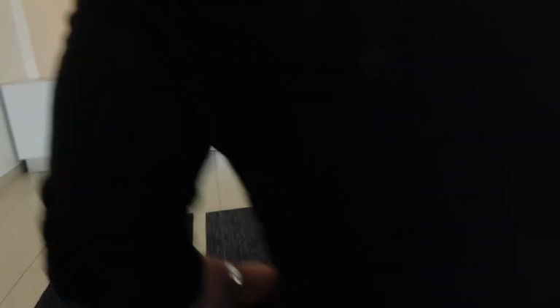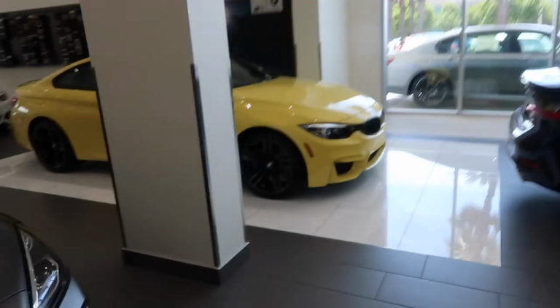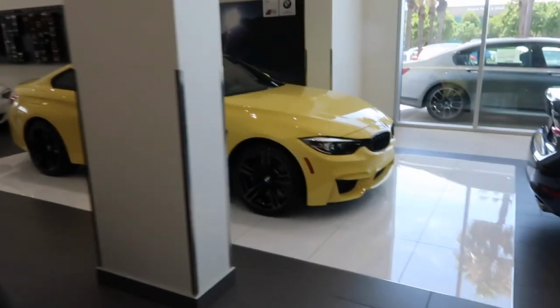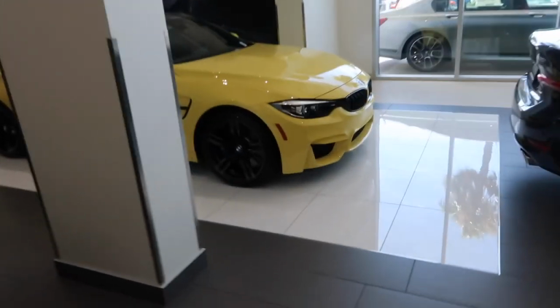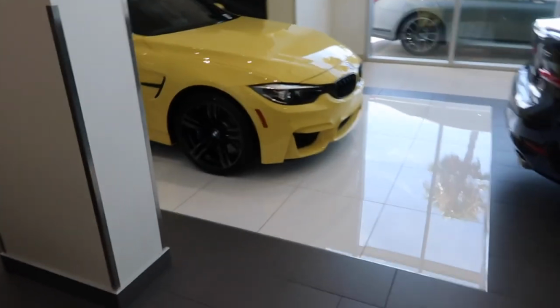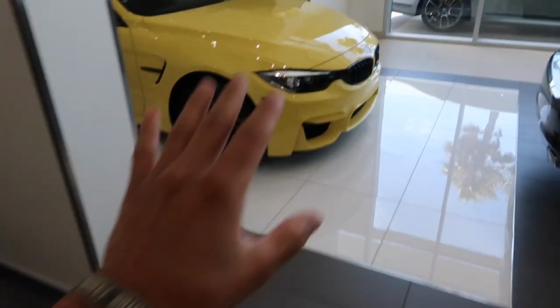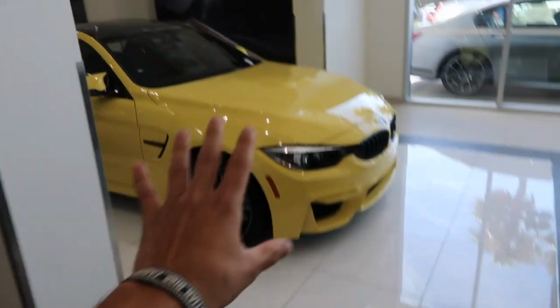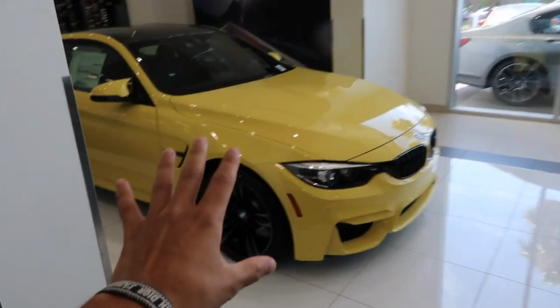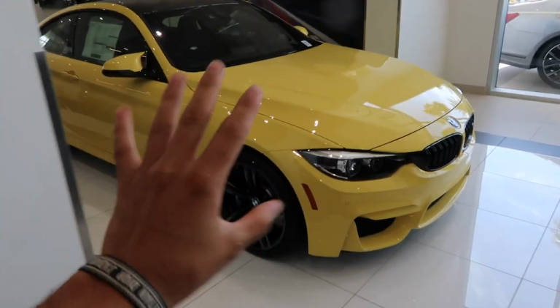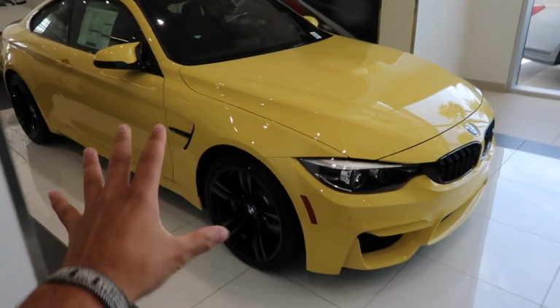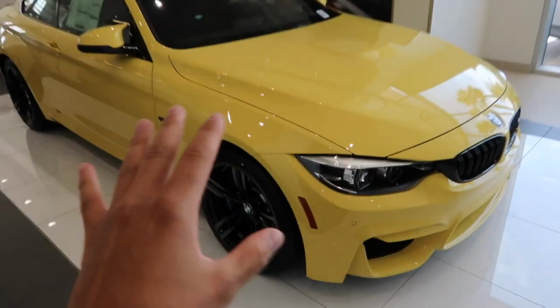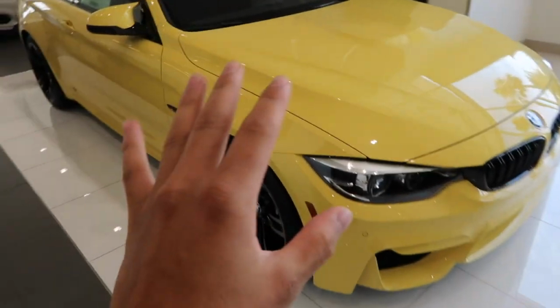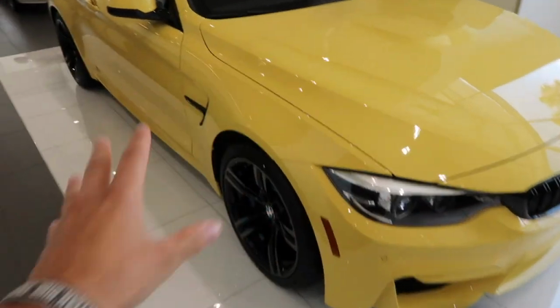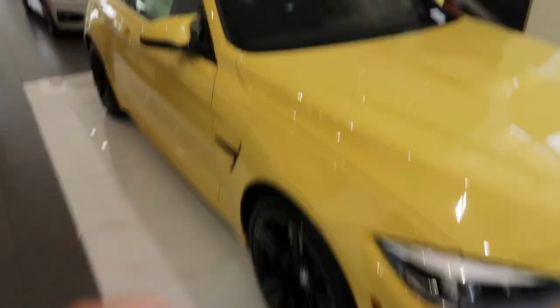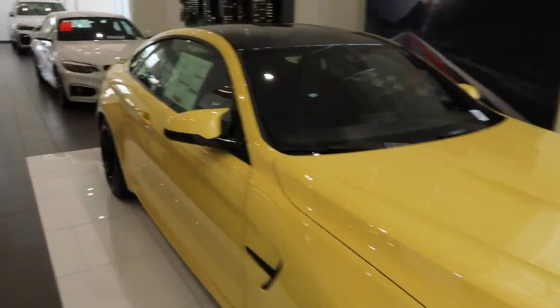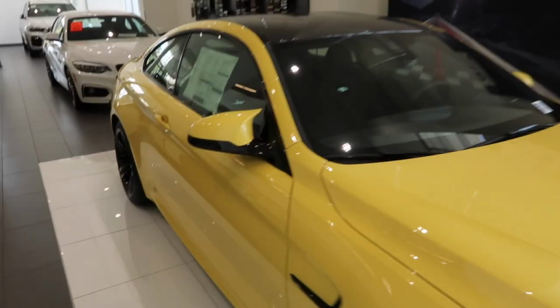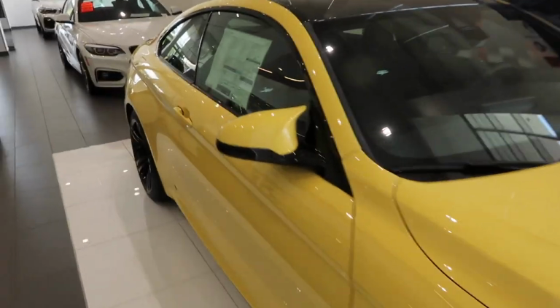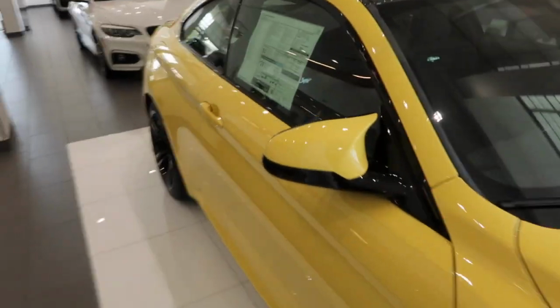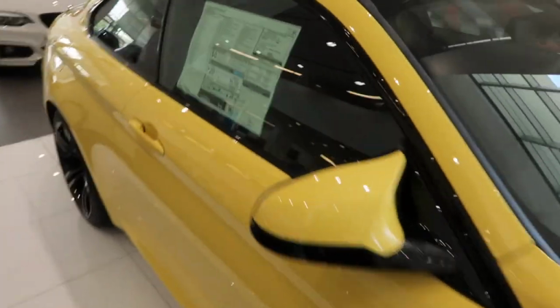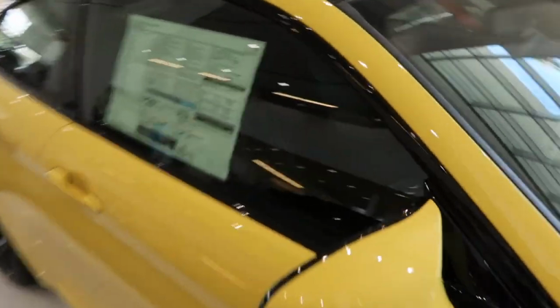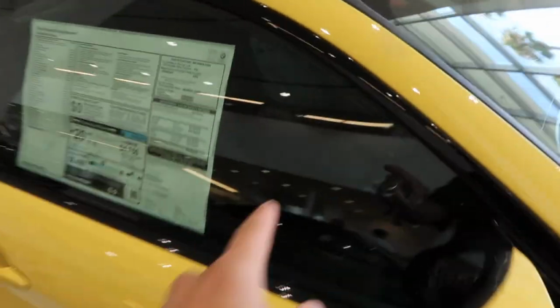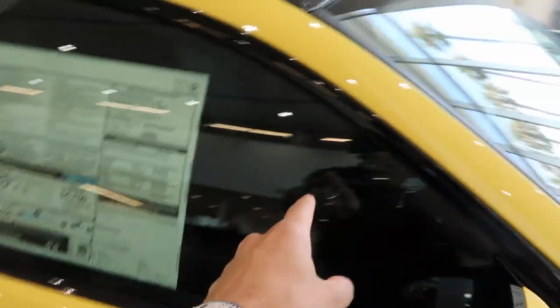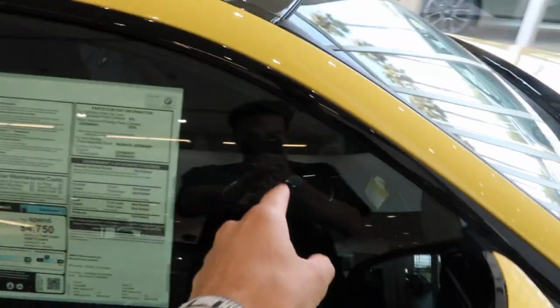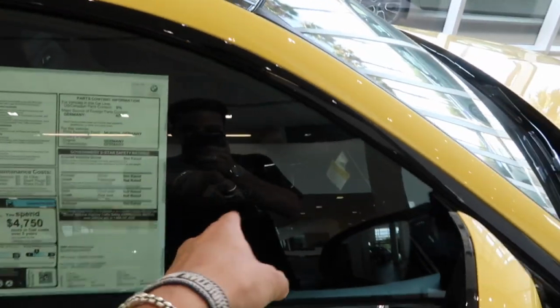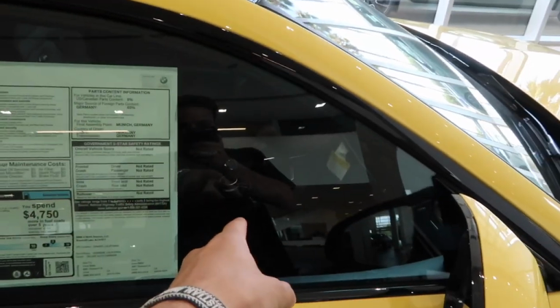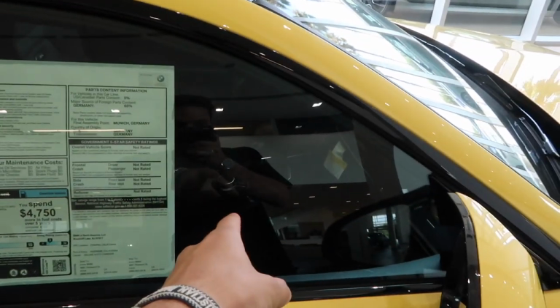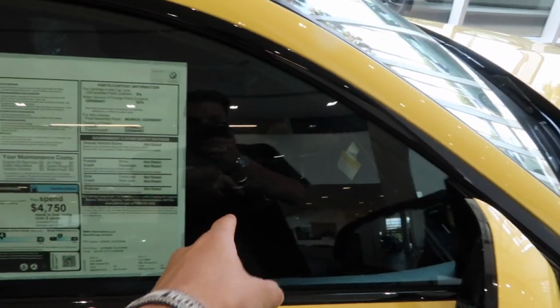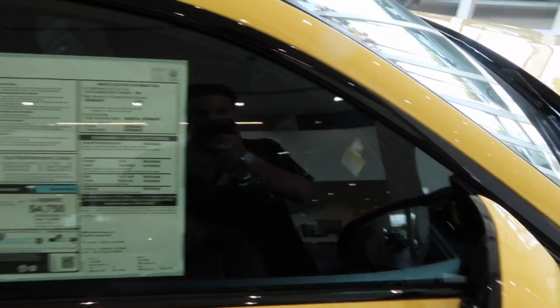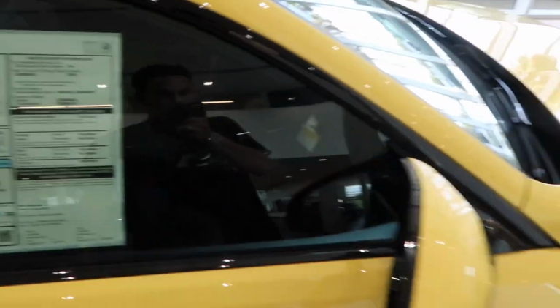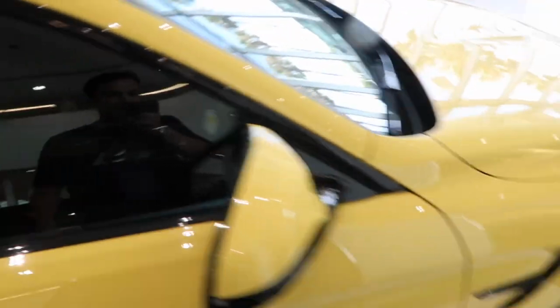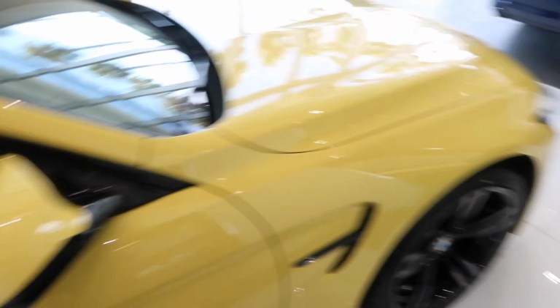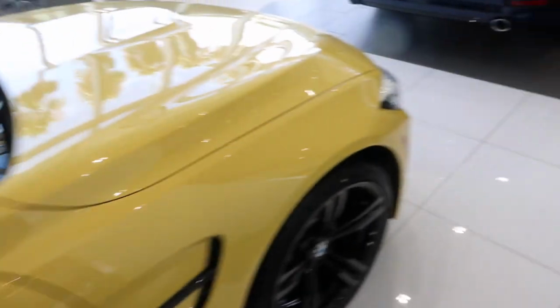And immediately, look at this yellow M4 — this is beautiful, super purist, and it's also got a manual transmission in there too. That's pretty sick.